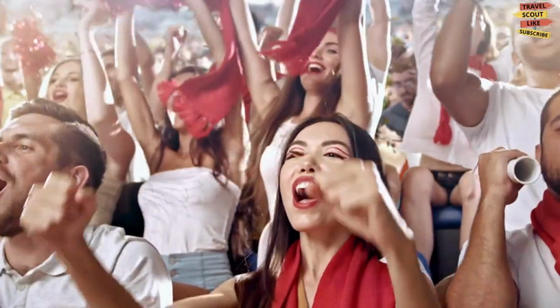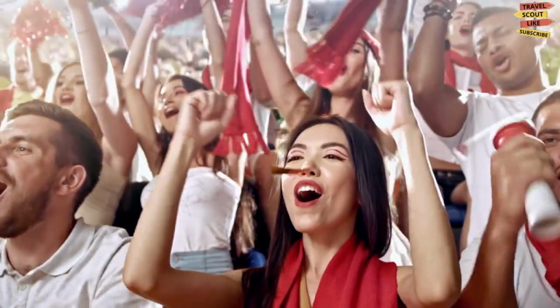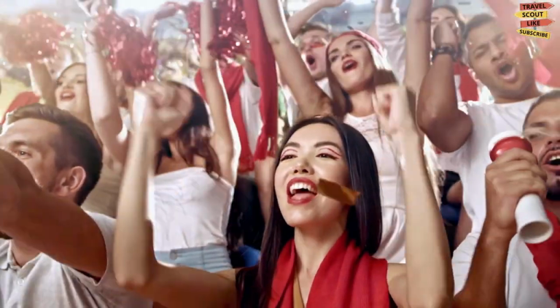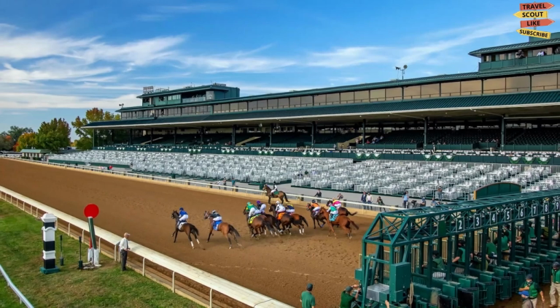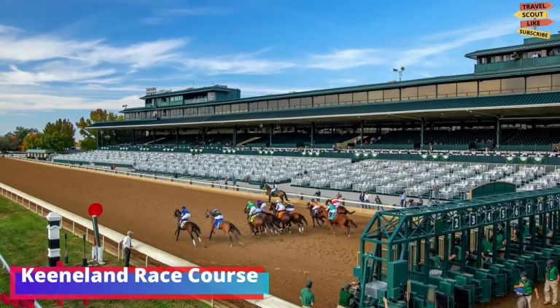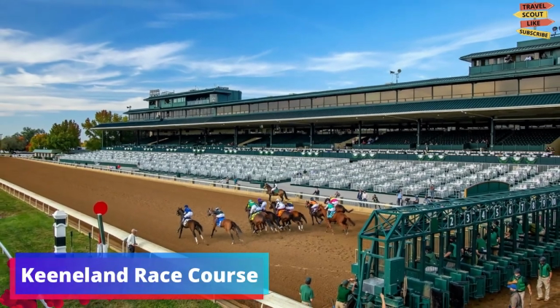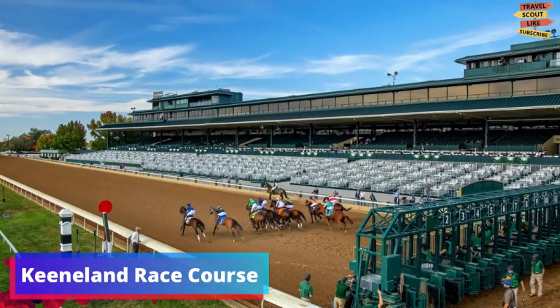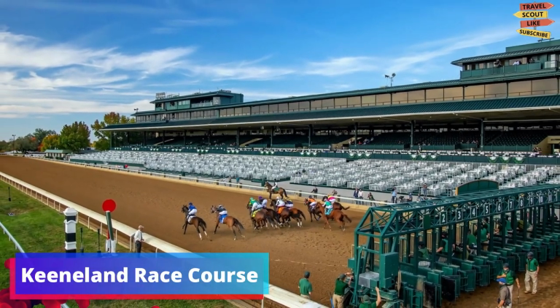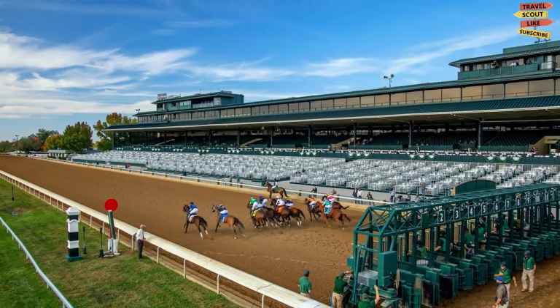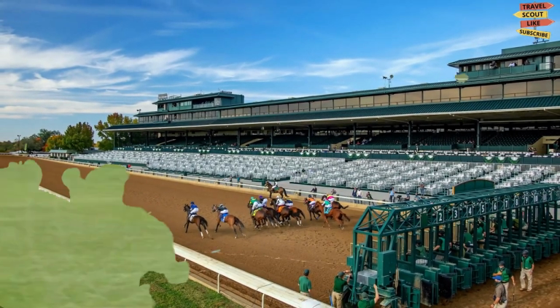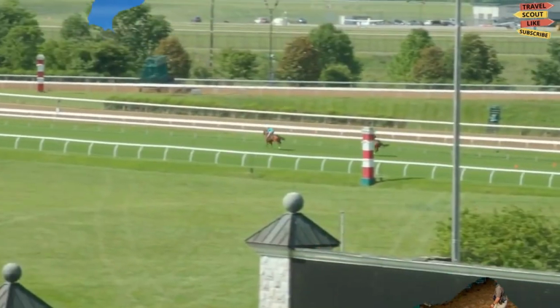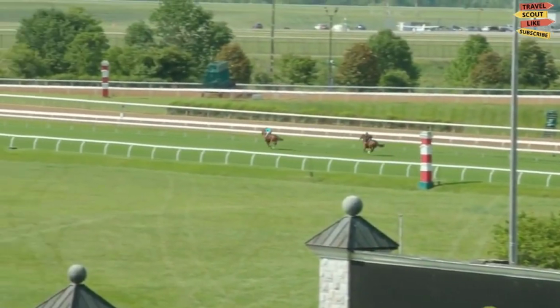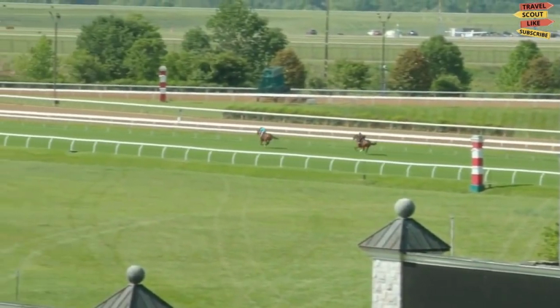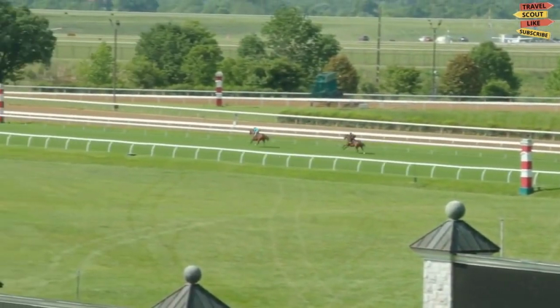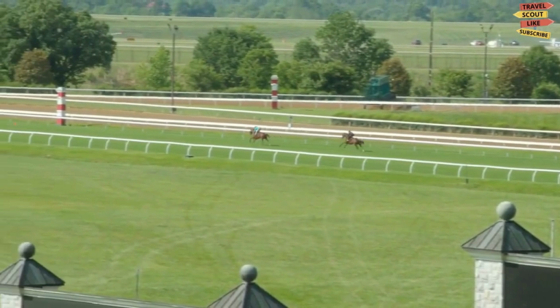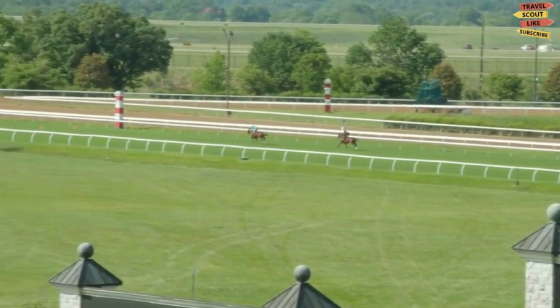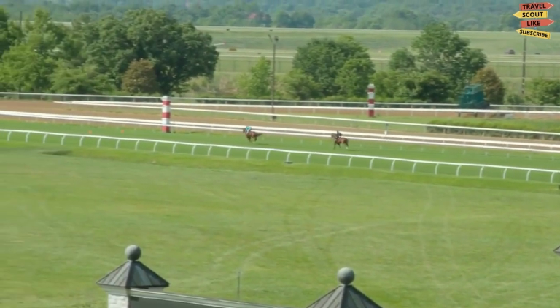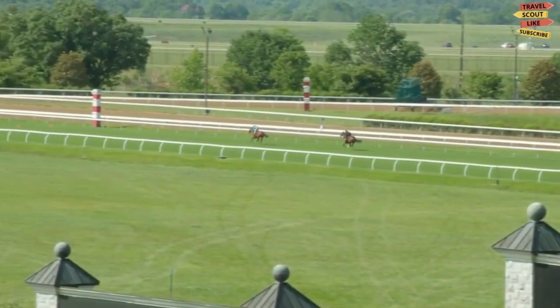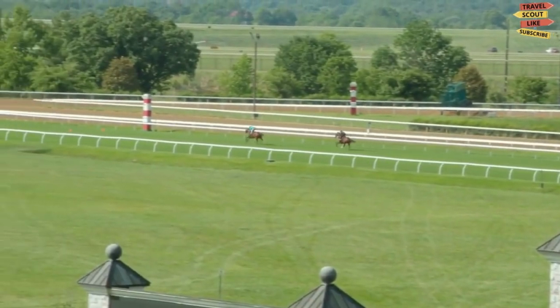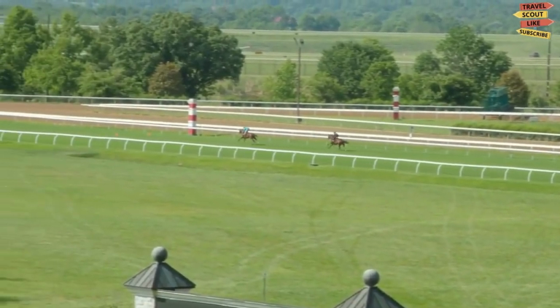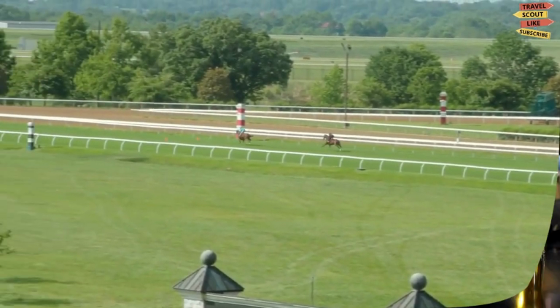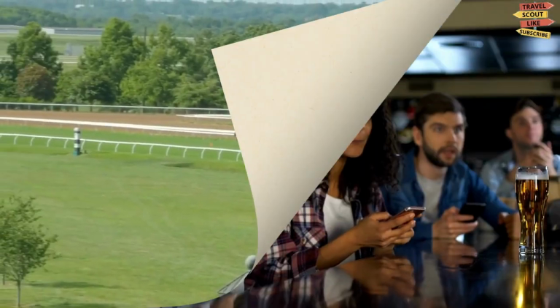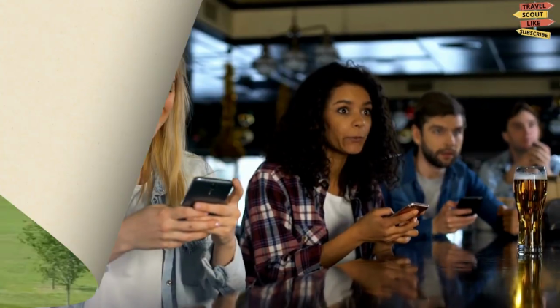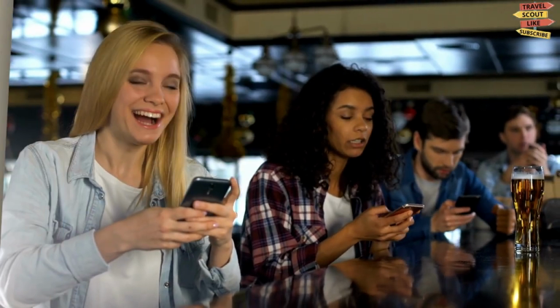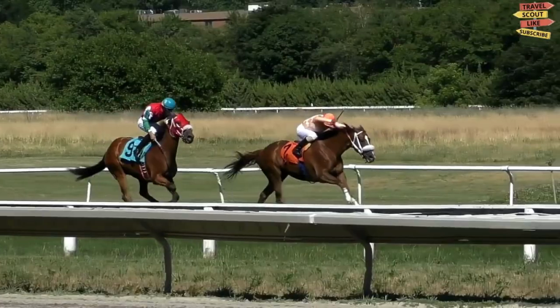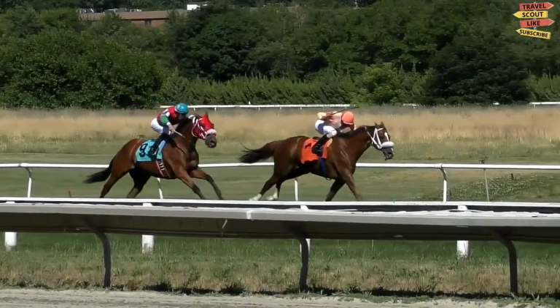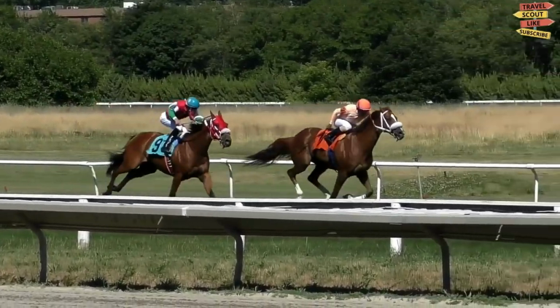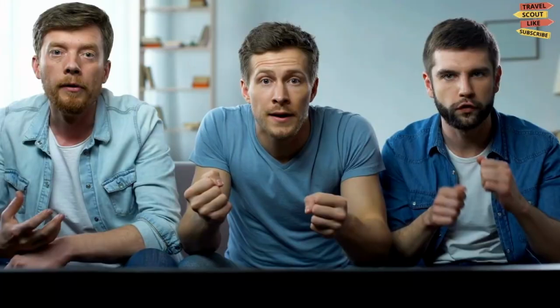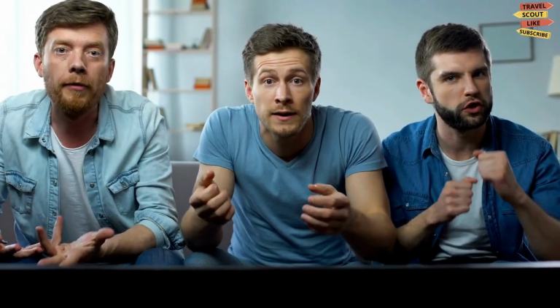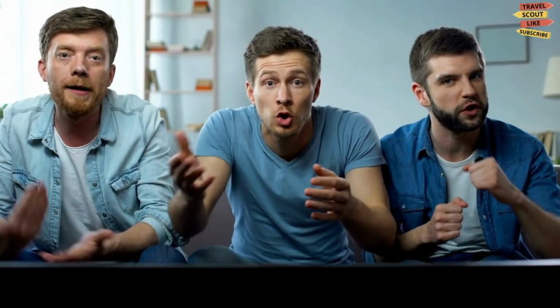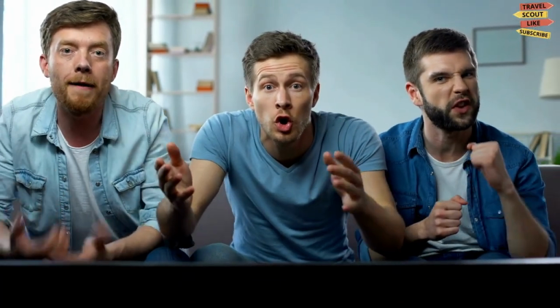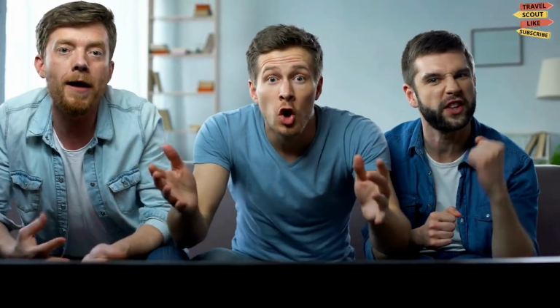For sports fans, a visit to the Keeneland Racecourse is a must. Keeneland is one of the most famous horse racing tracks in the world and hosts races throughout the year. You can place a bet, watch the horses run, and soak up the excitement of the race.